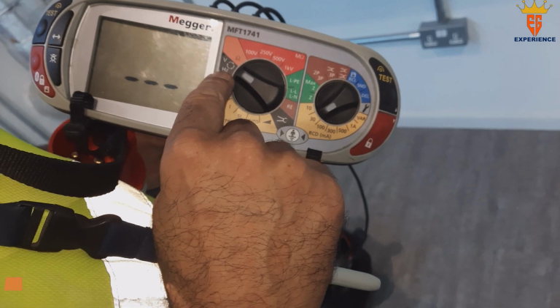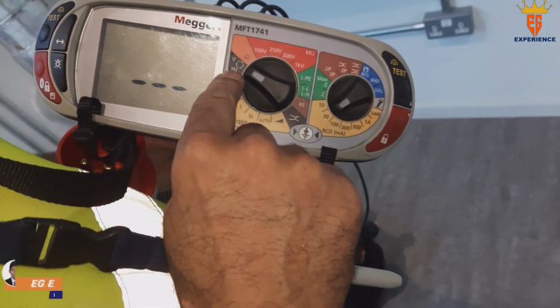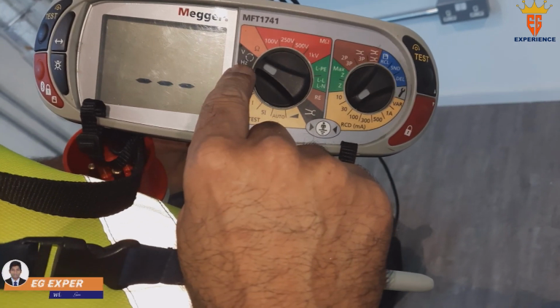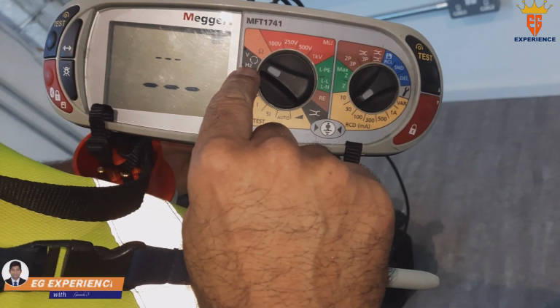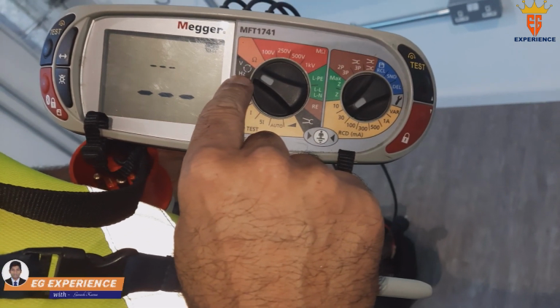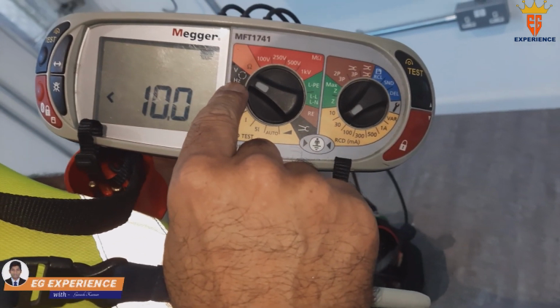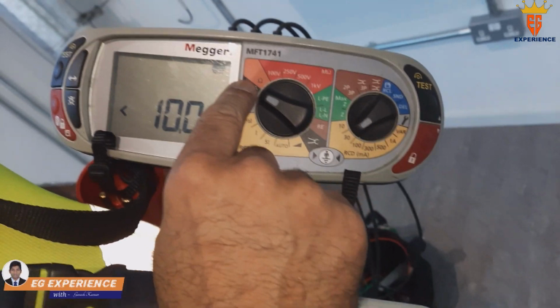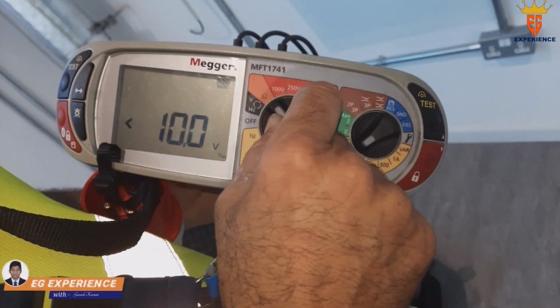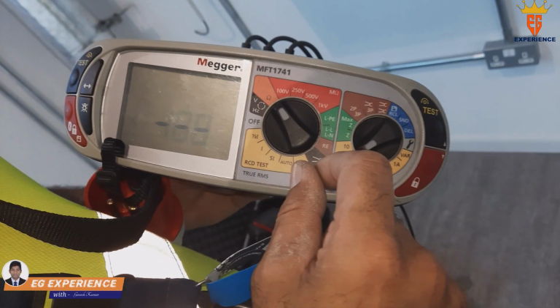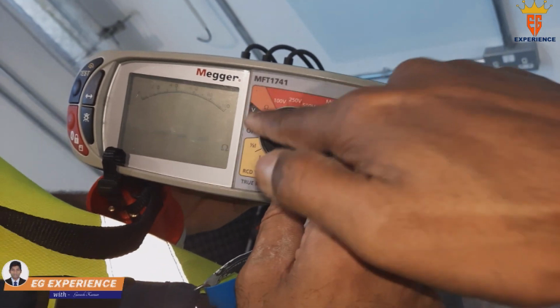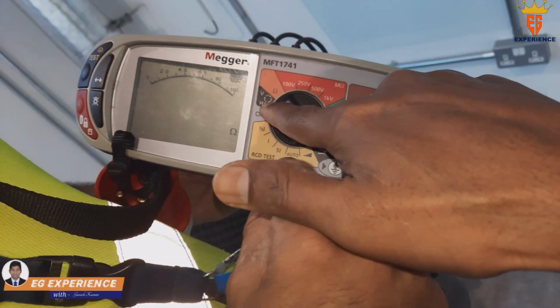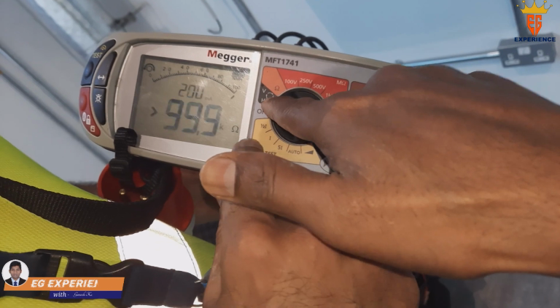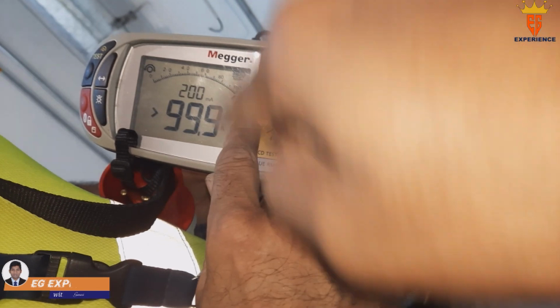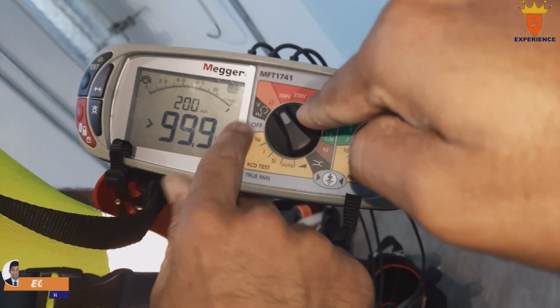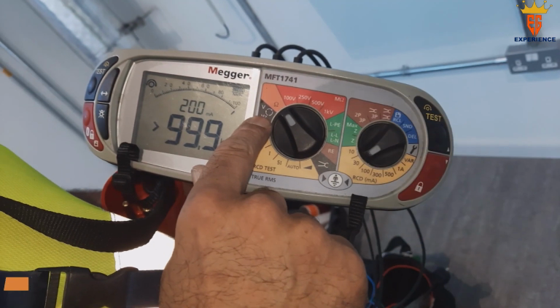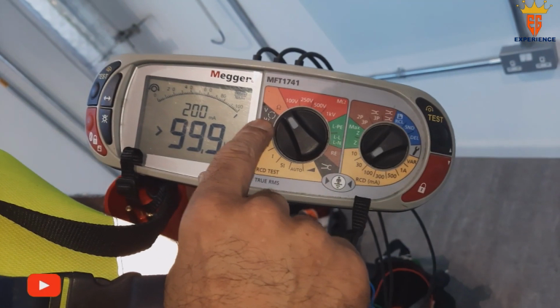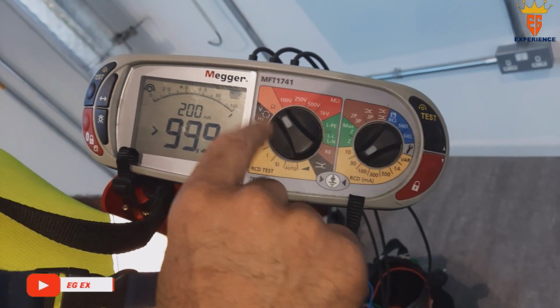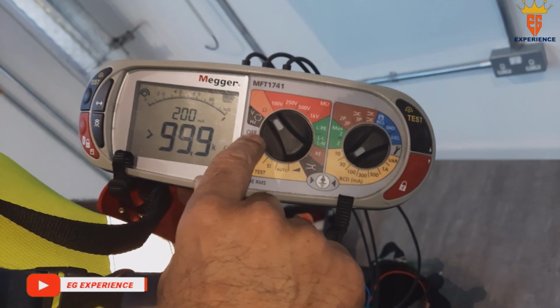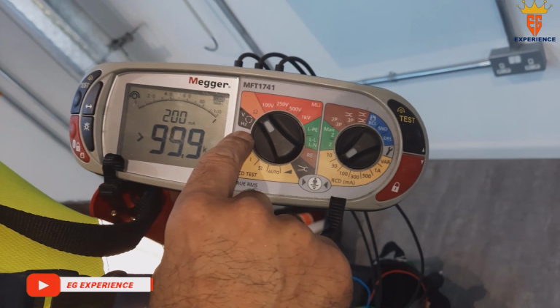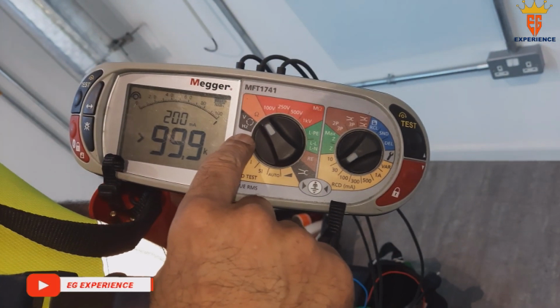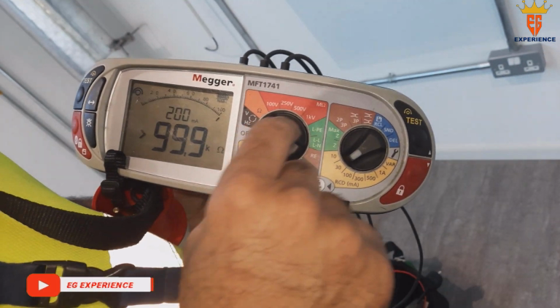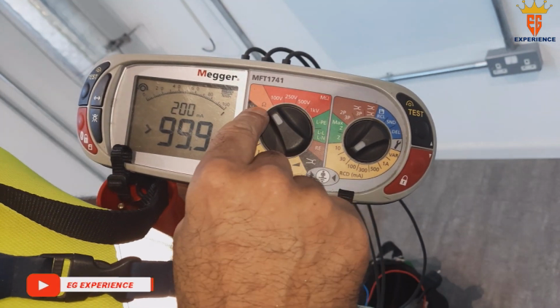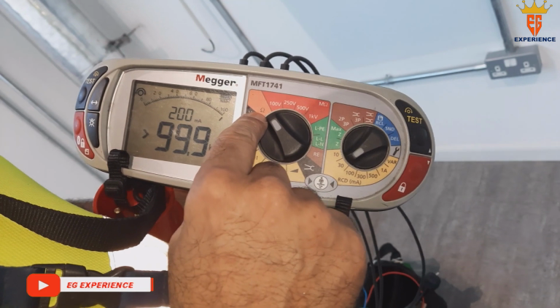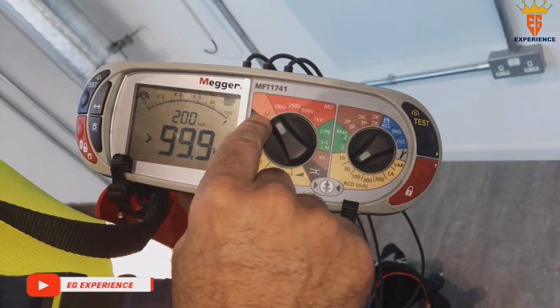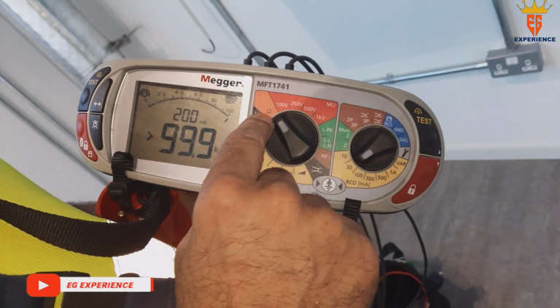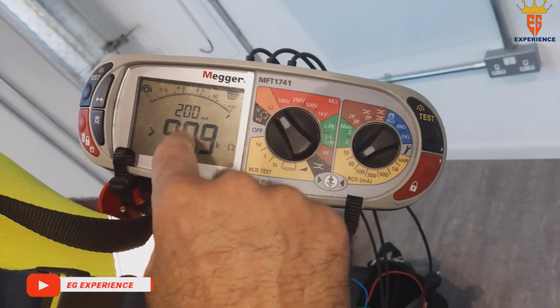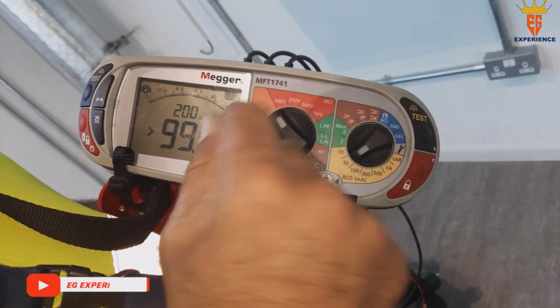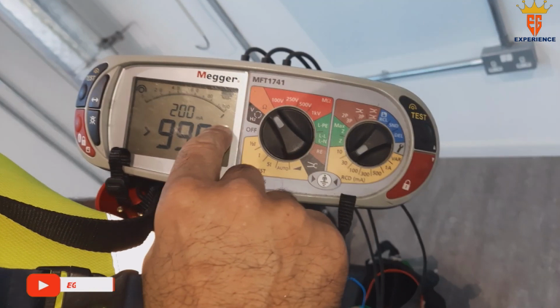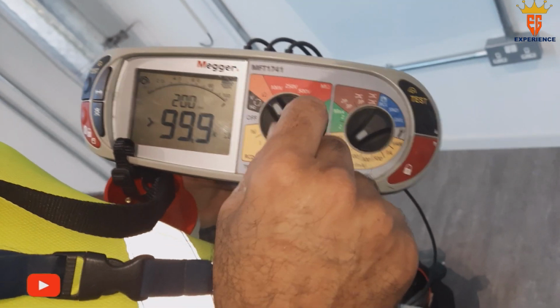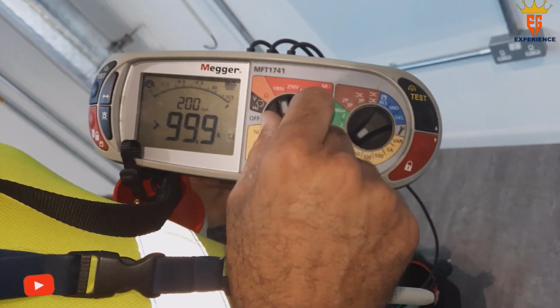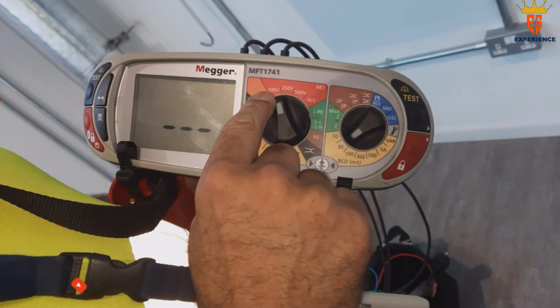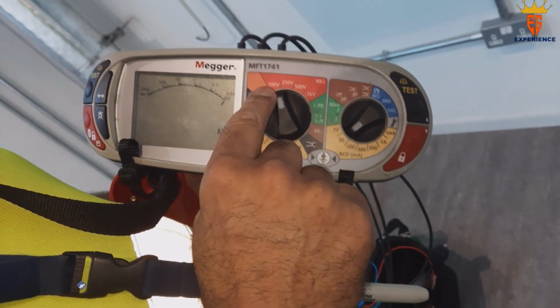This is the voltage, this is the continuity — we can check voltage and phase rotation here as well. On this unit, there's resistance and a 1000V insulation resistance test.